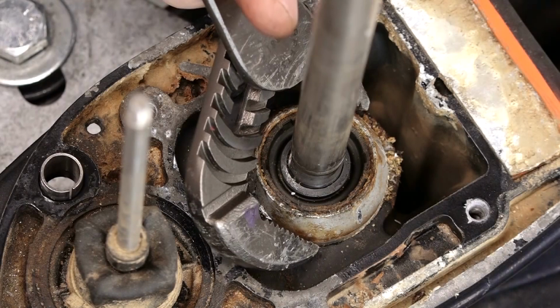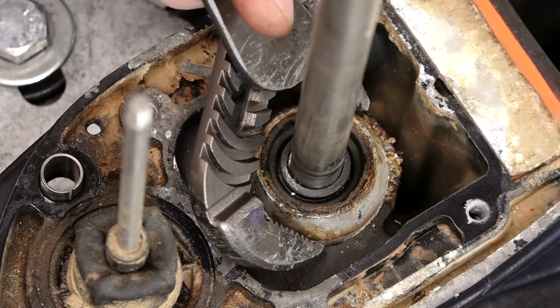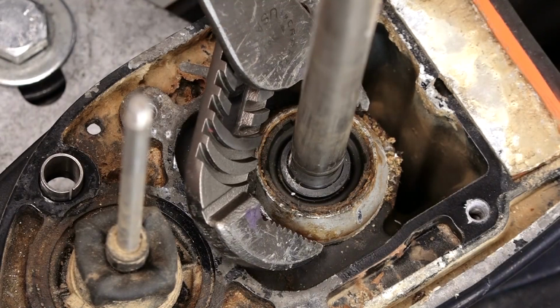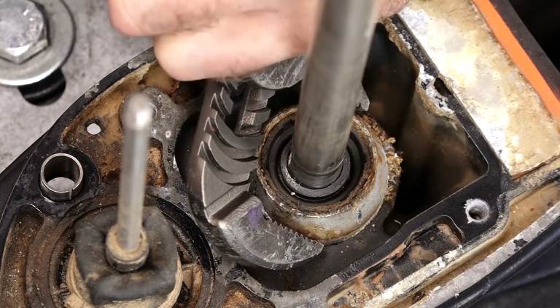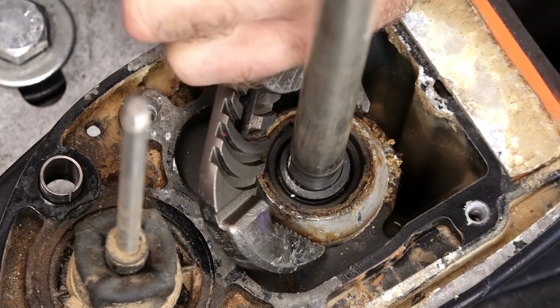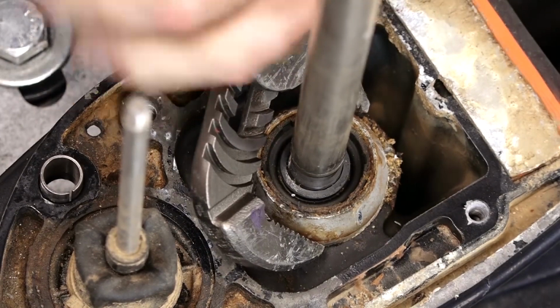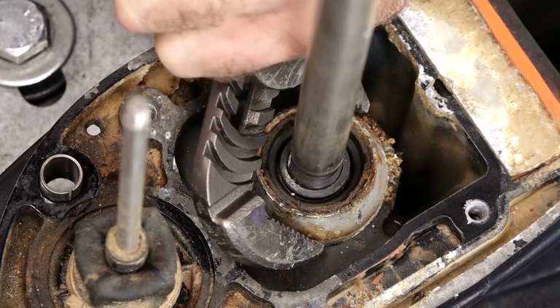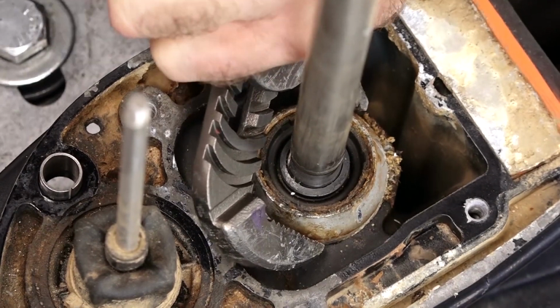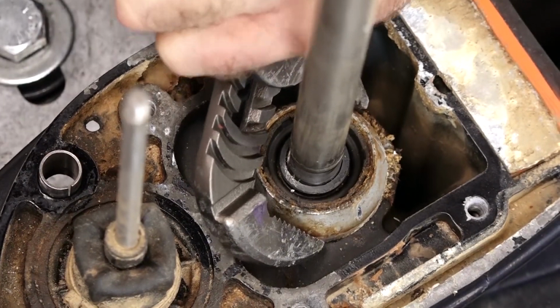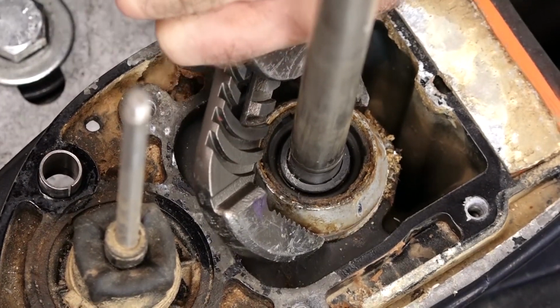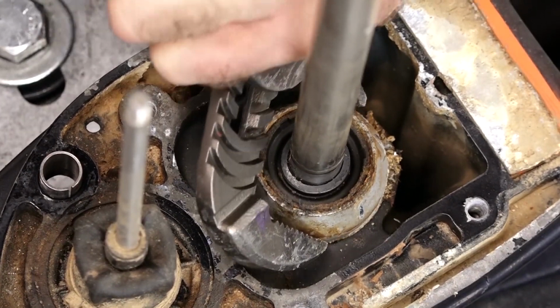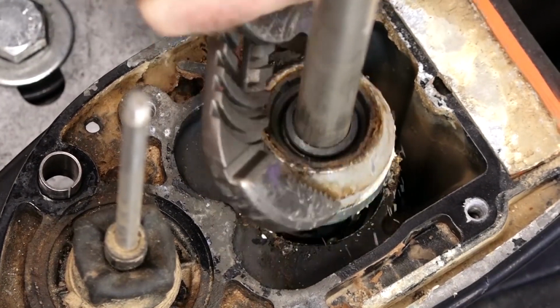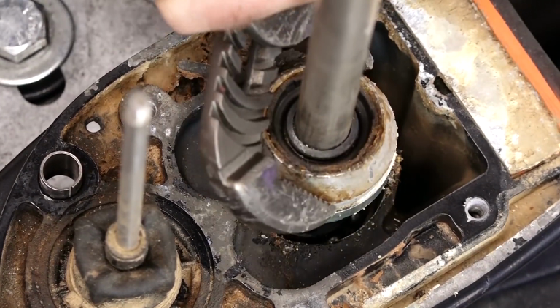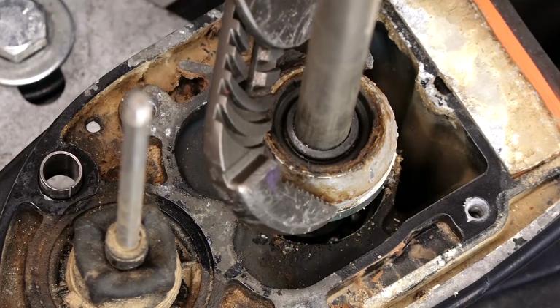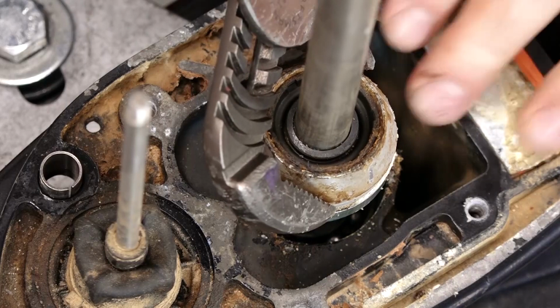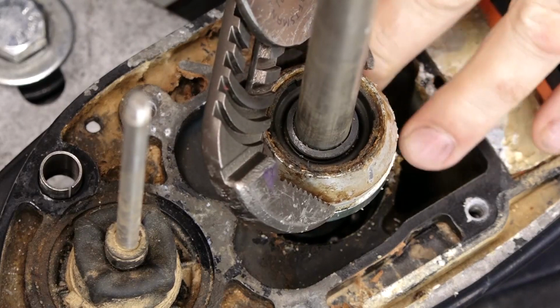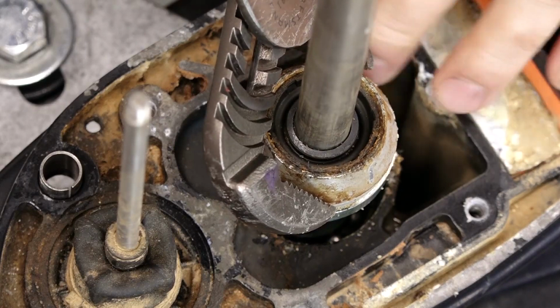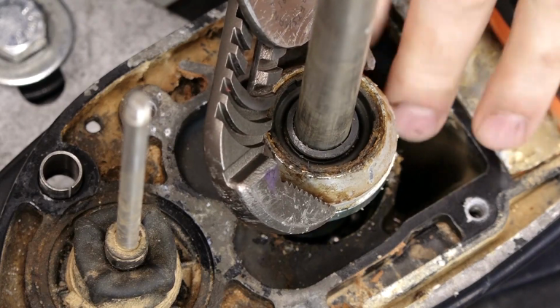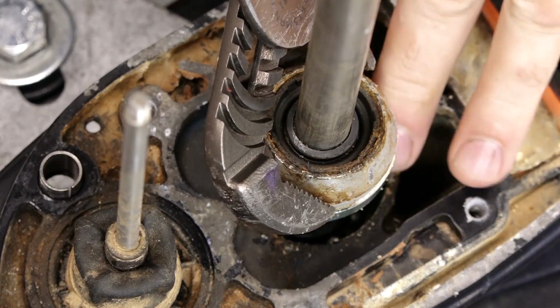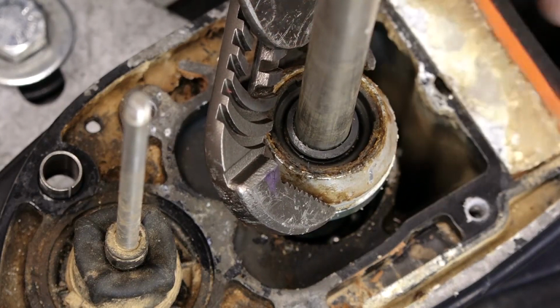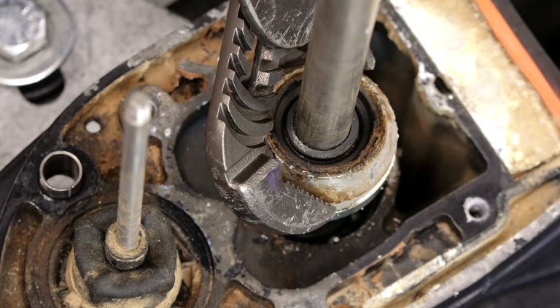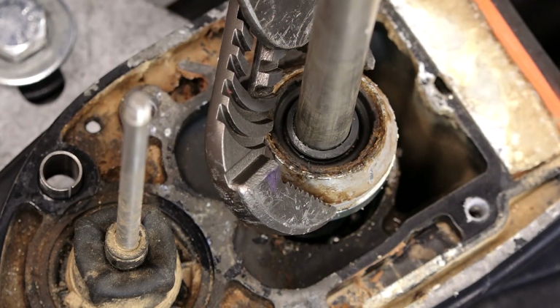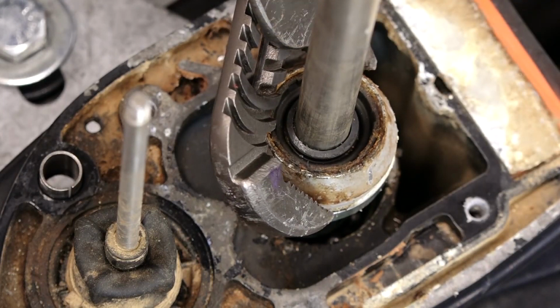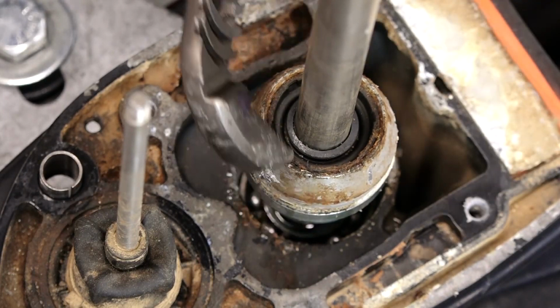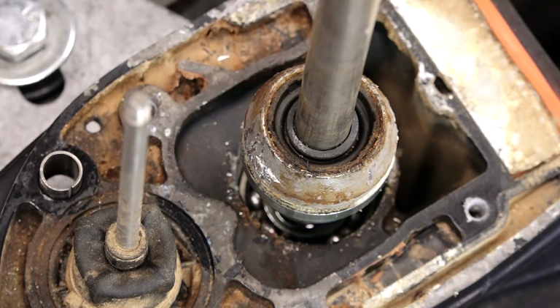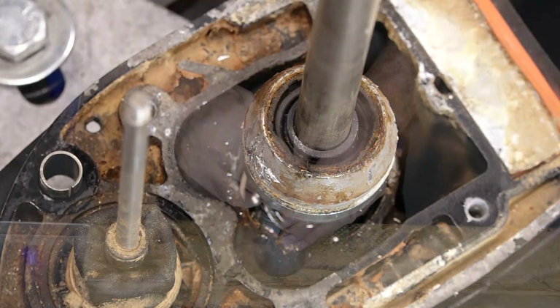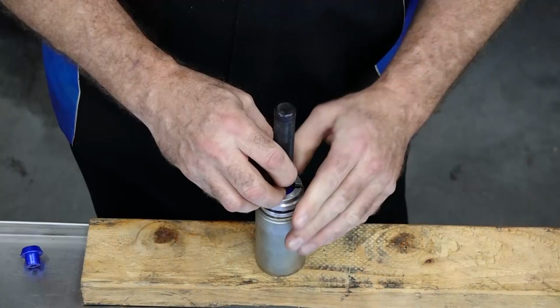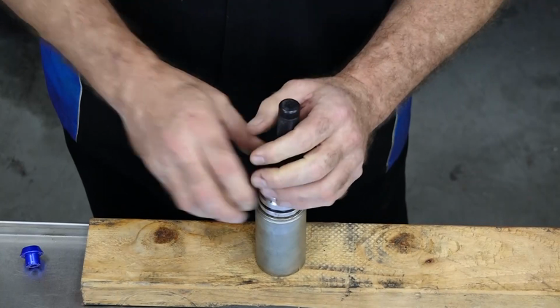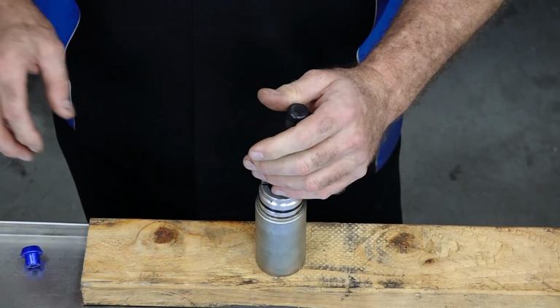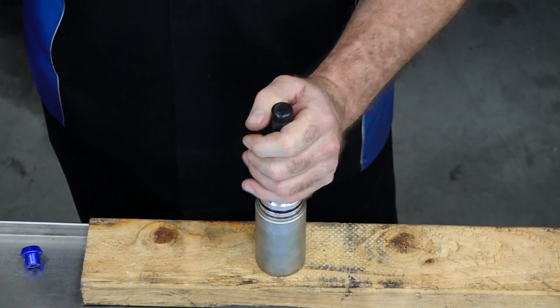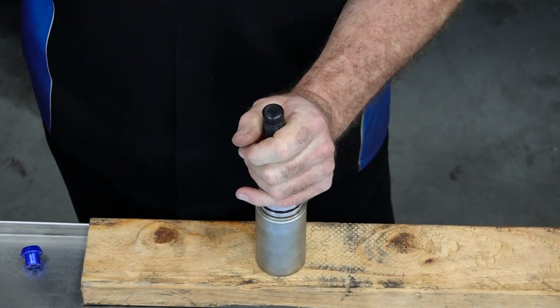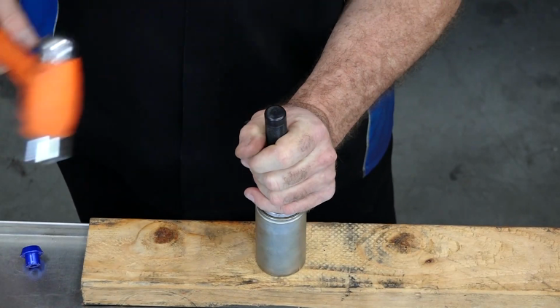First thing we need to do is remove the housing. It's held in basically by the o-ring, so we can do this with a pair of vice grips or a pair of channel lock pliers. With that done, now it's time to just drive out the seals.